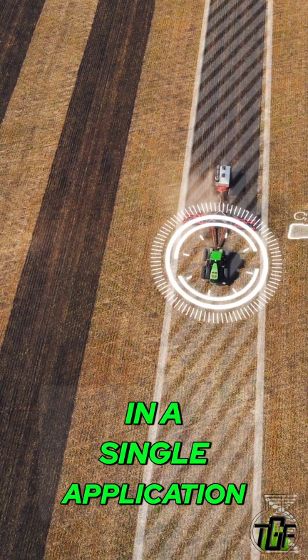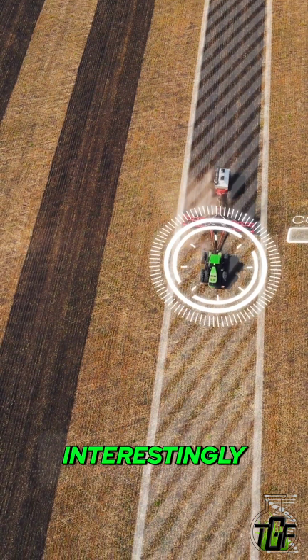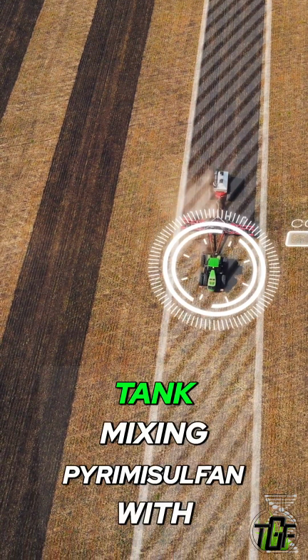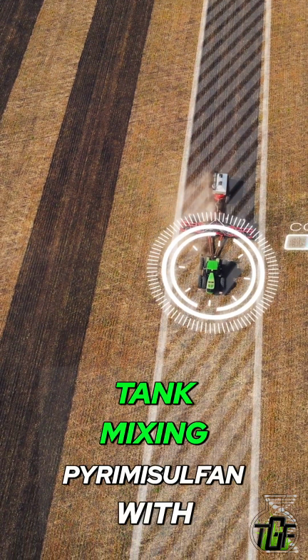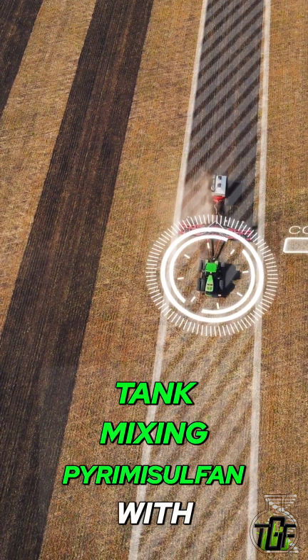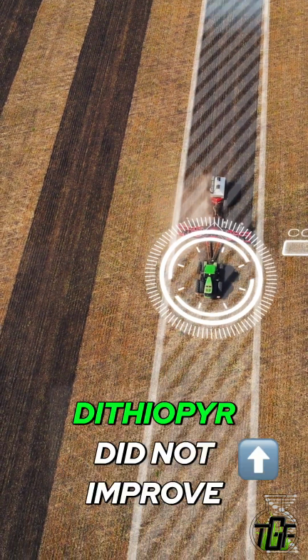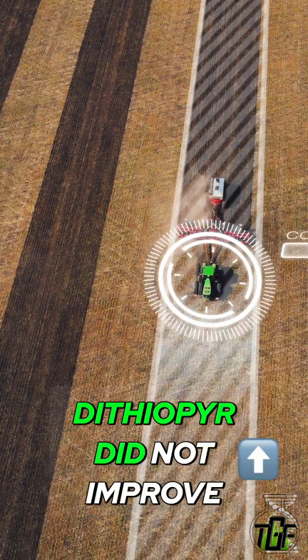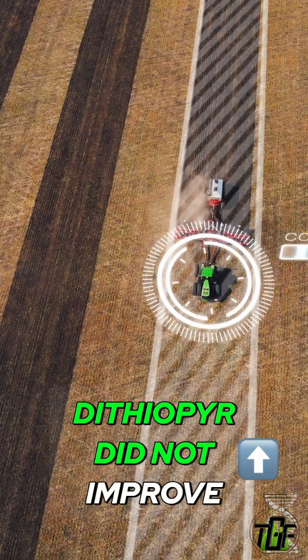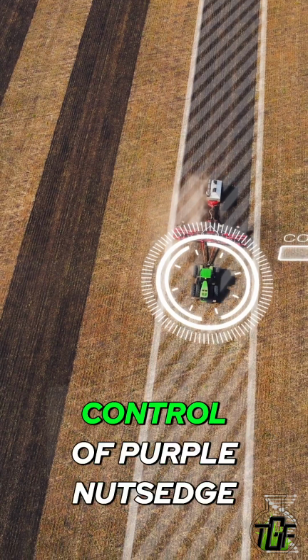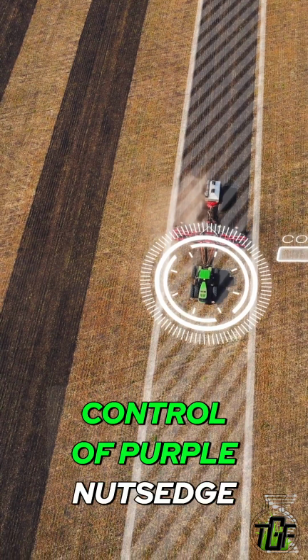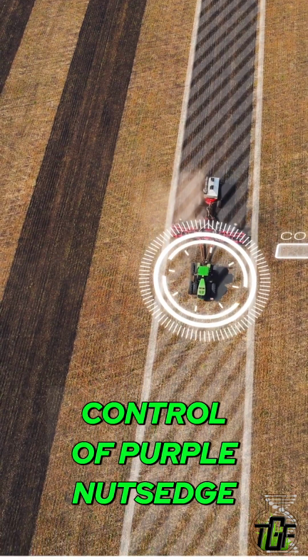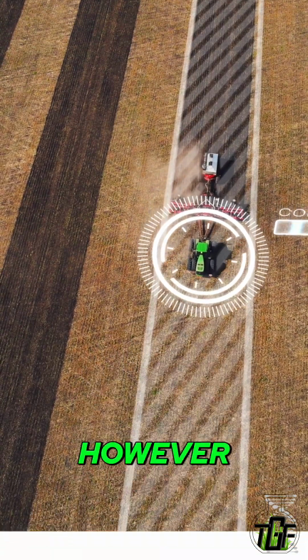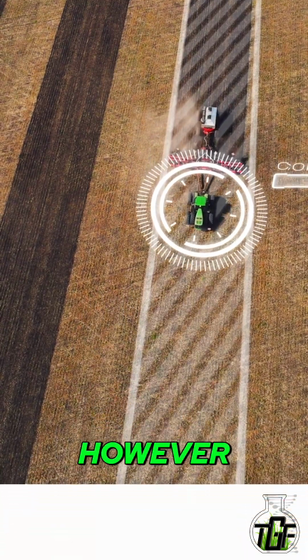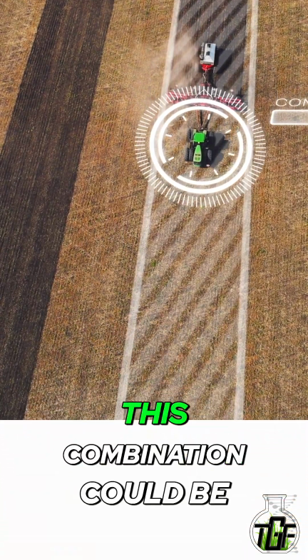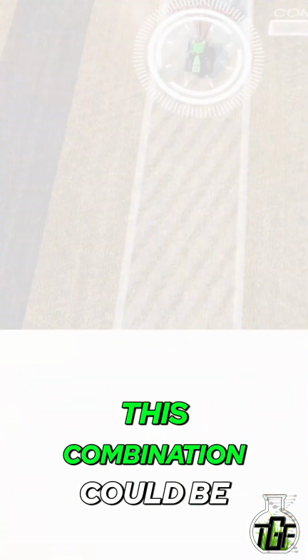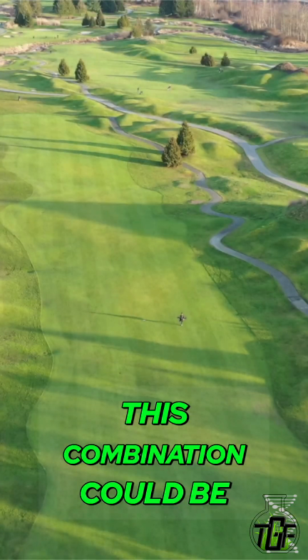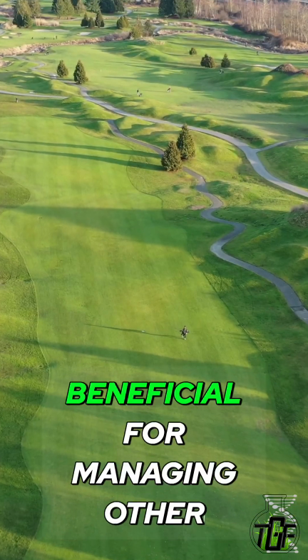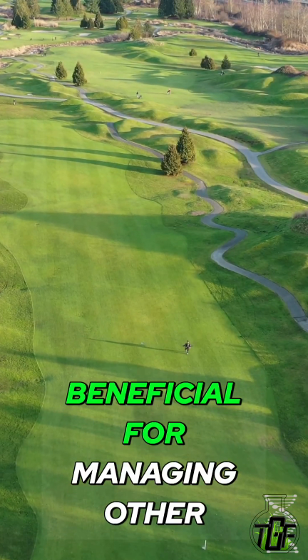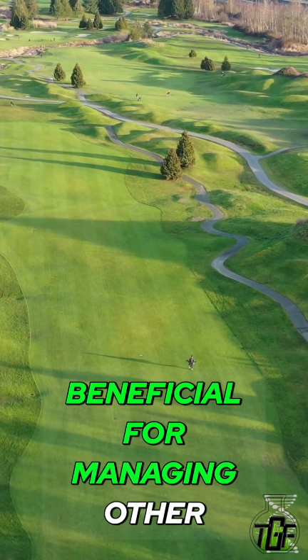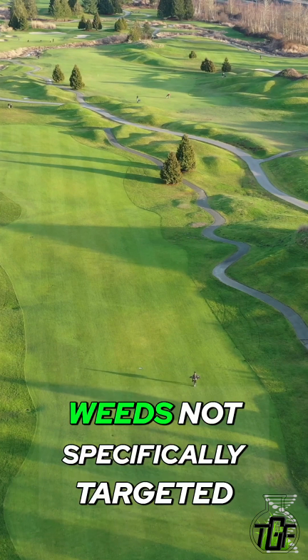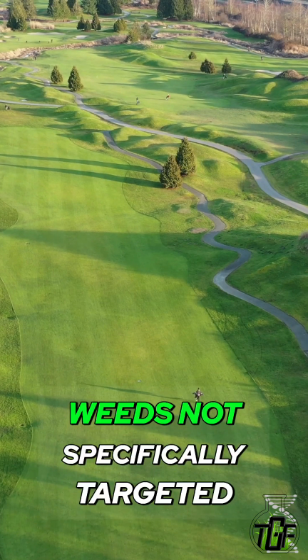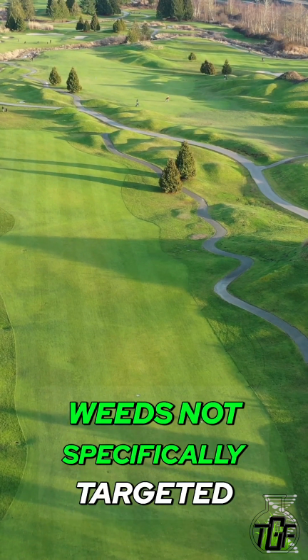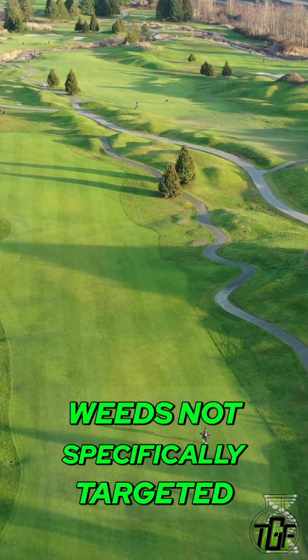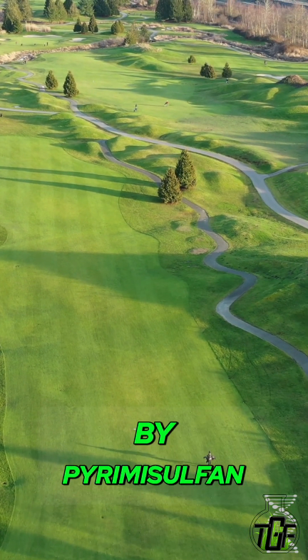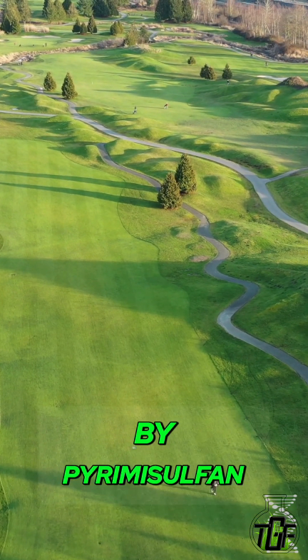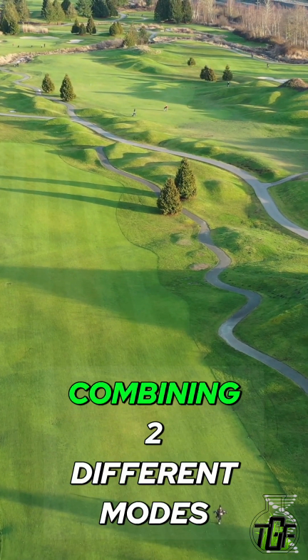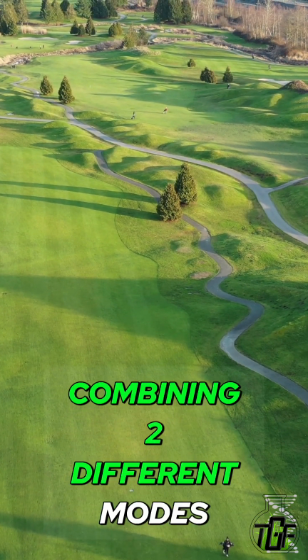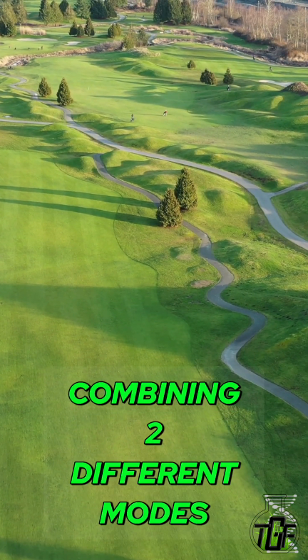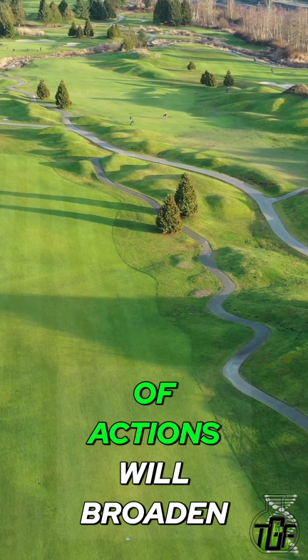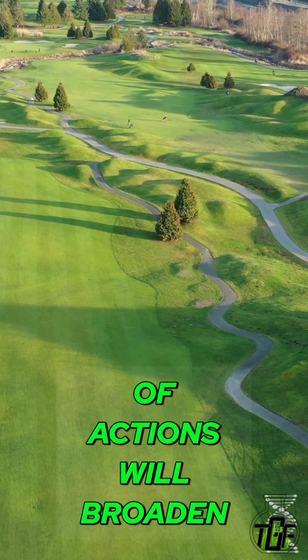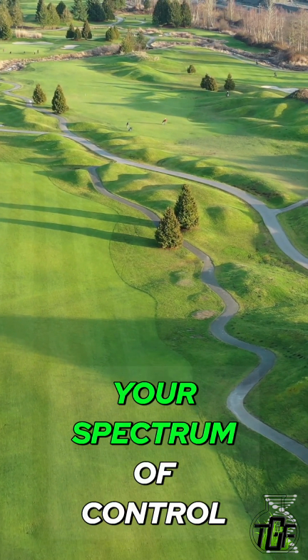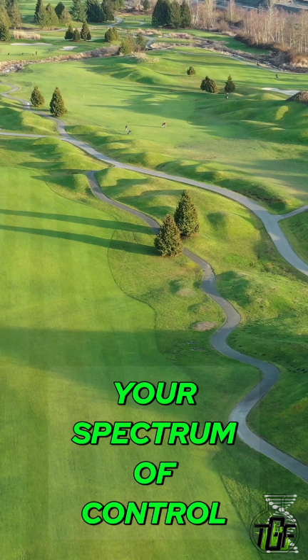Interestingly, tank mixing pyrimisulfan with dithiopyr did not improve control of purple nutsedge. However, this combination could be beneficial for managing other weeds not specifically targeted by pyrimisulfan, as combining two different modes of action will broaden your spectrum of control.